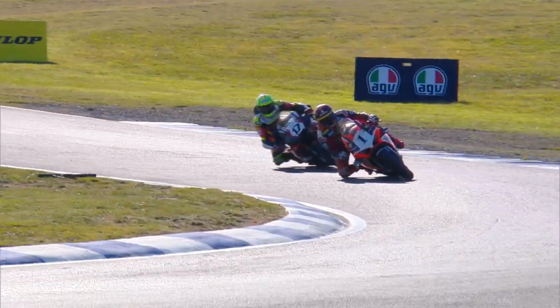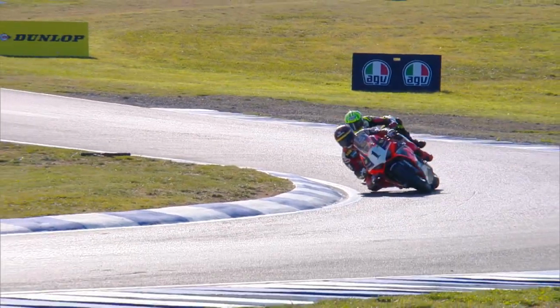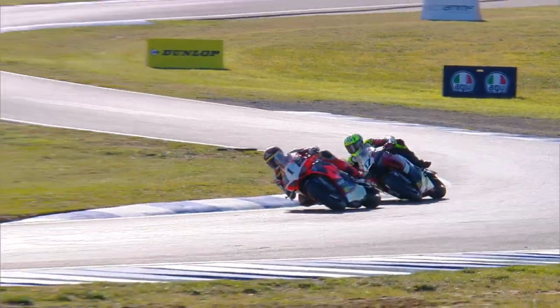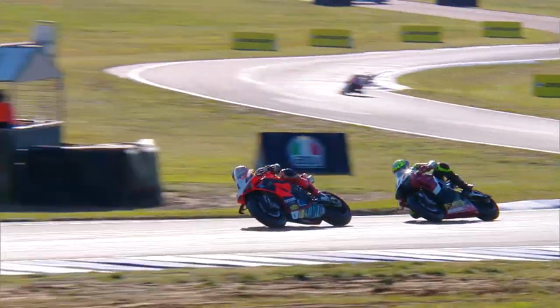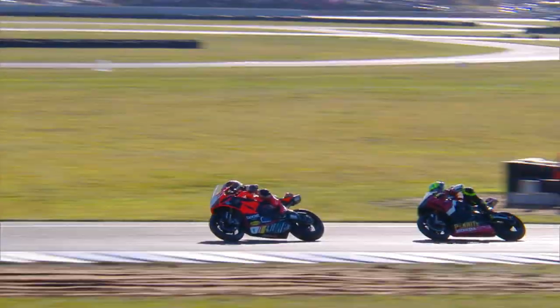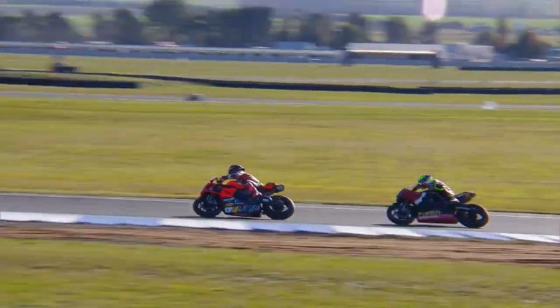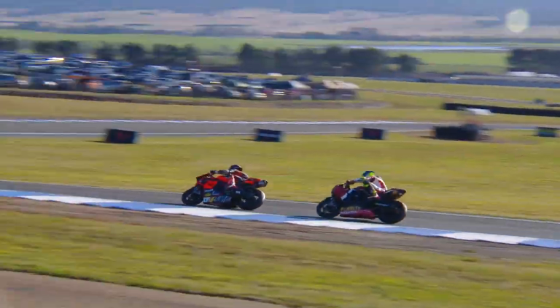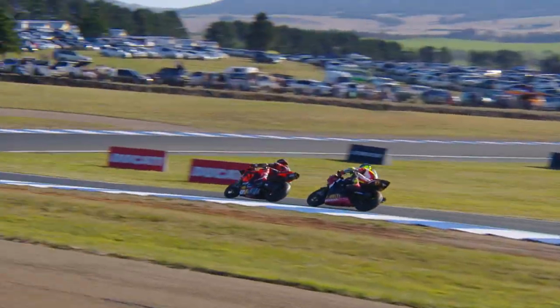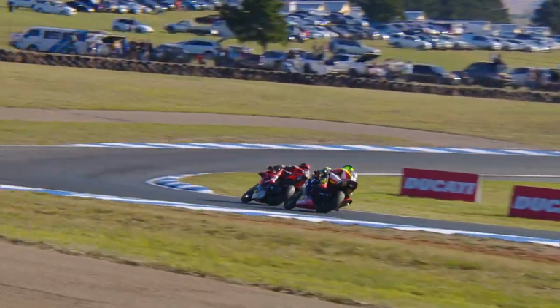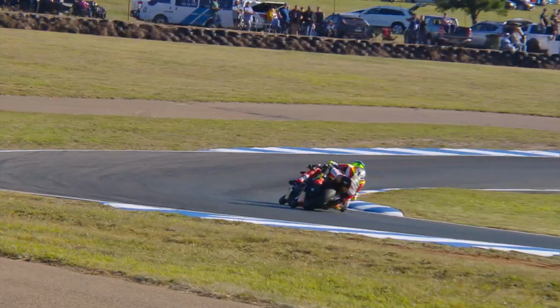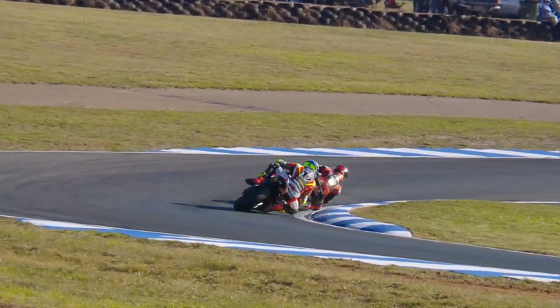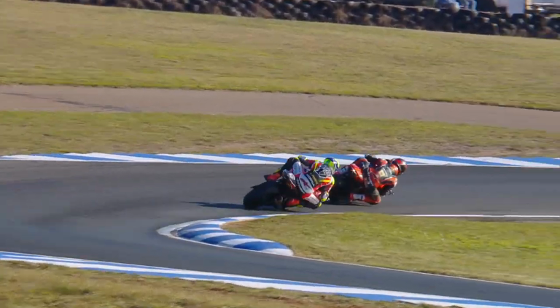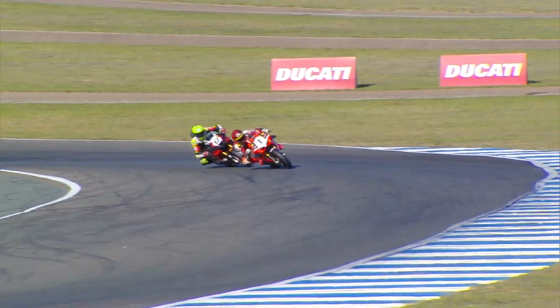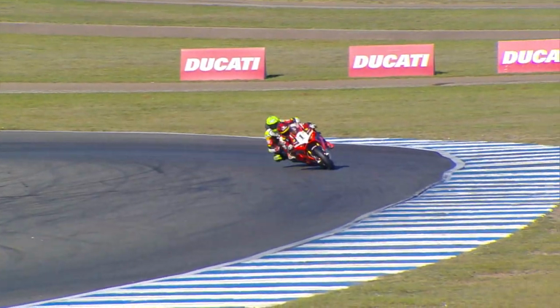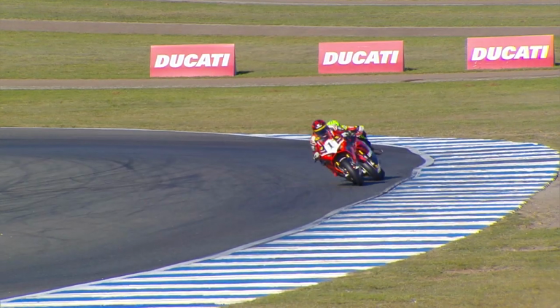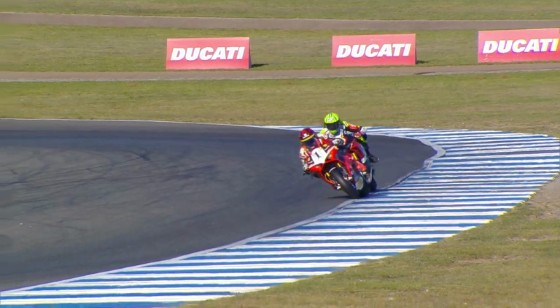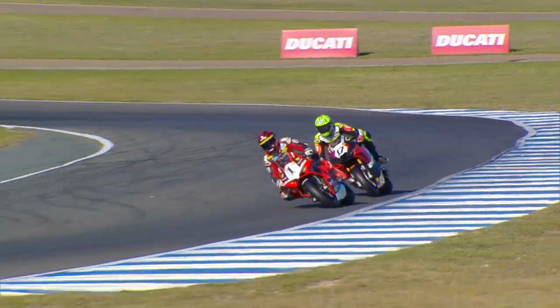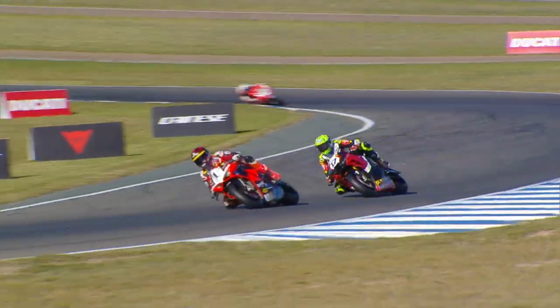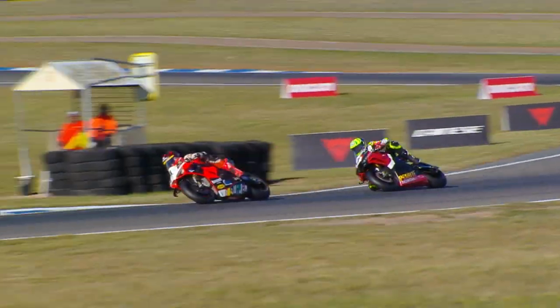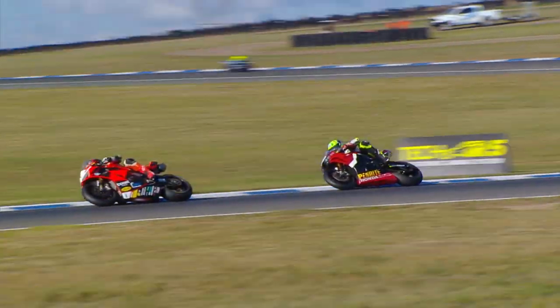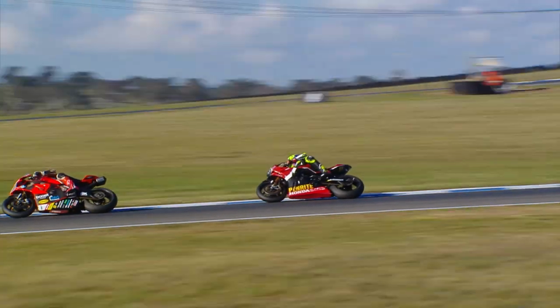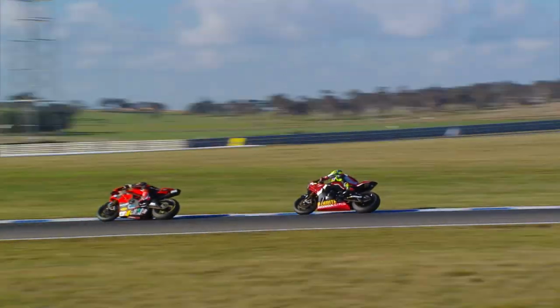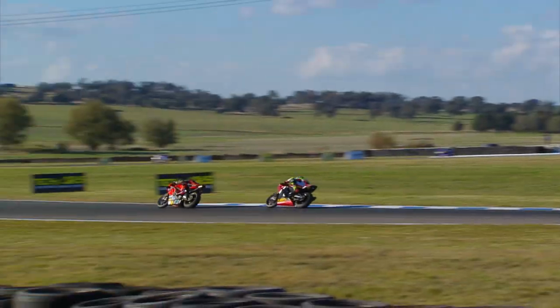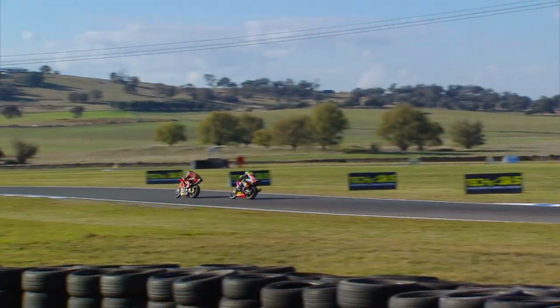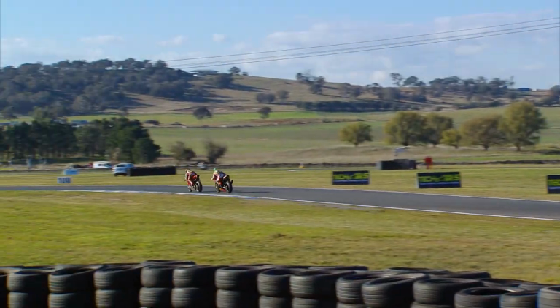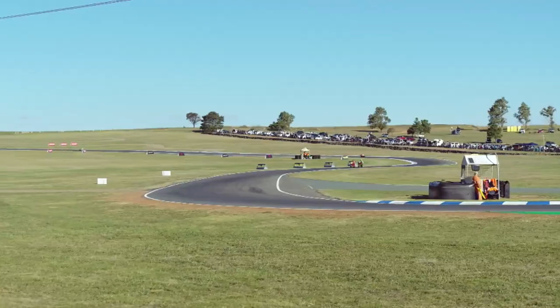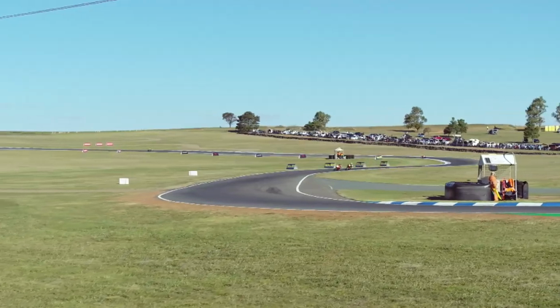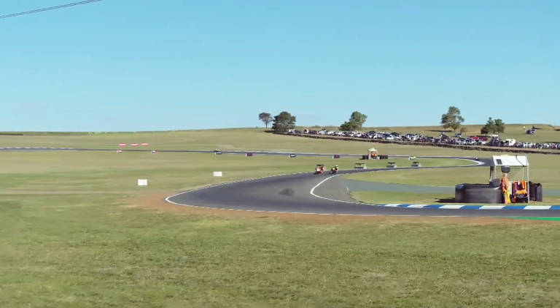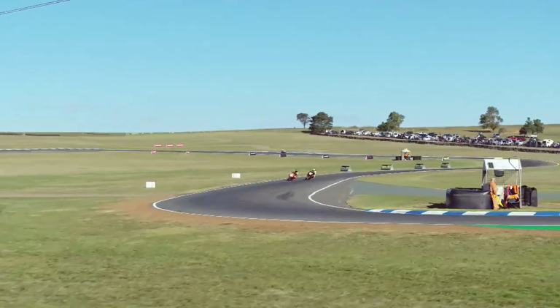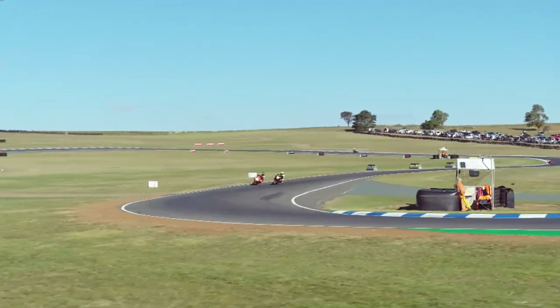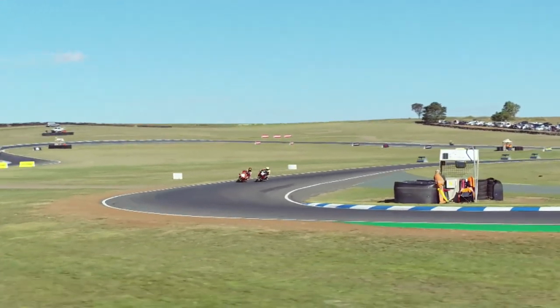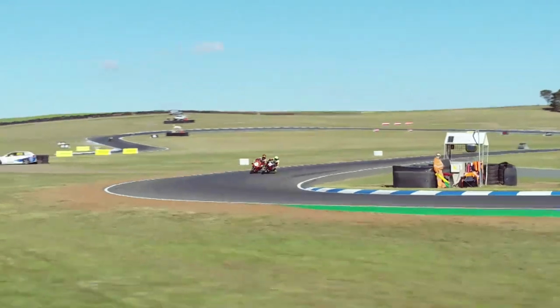Maxwell's fighting to try and hold off Troy Herfos. You know he's going to have a go, Steve Martin. I reckon bottom of the hill Troy Herfos is going to have the massive lunge at the bottom of Alpine Star. Maxwell's smart — he's got to close that down. He'll know to close that down, and he does, but he leaves a gap. Herfos looks up the inside.